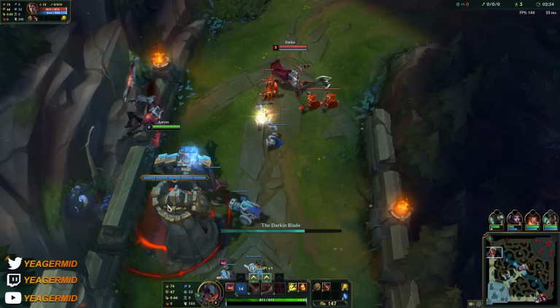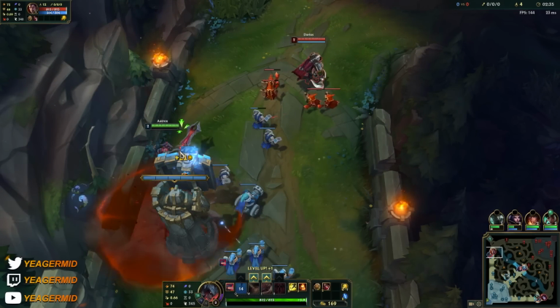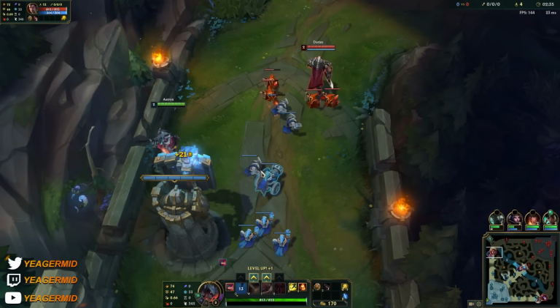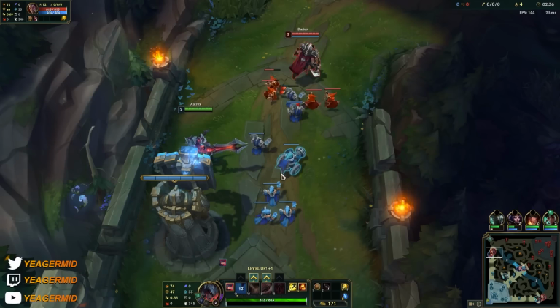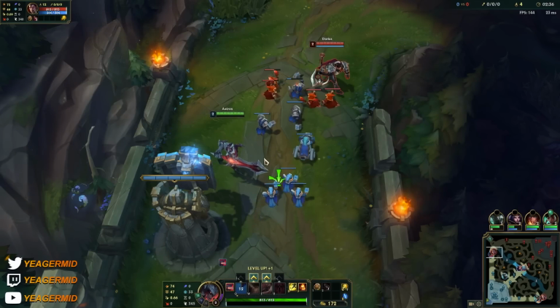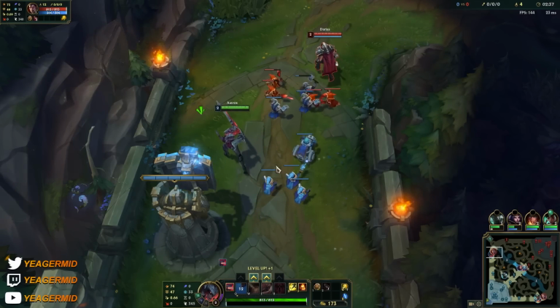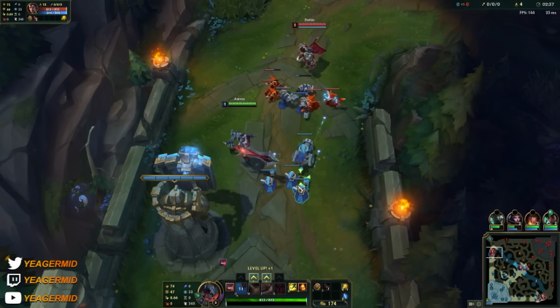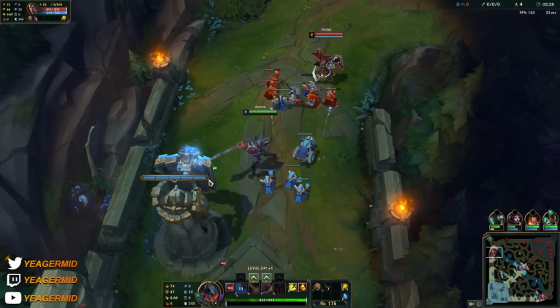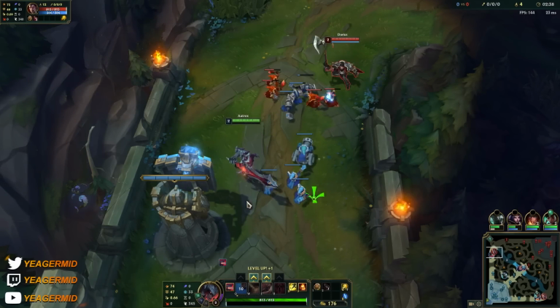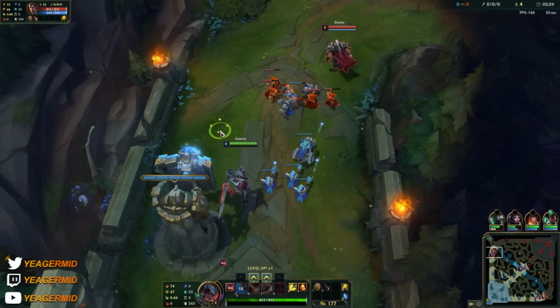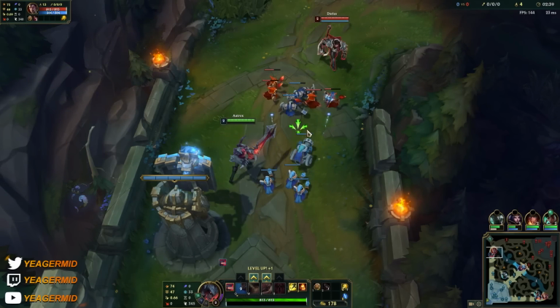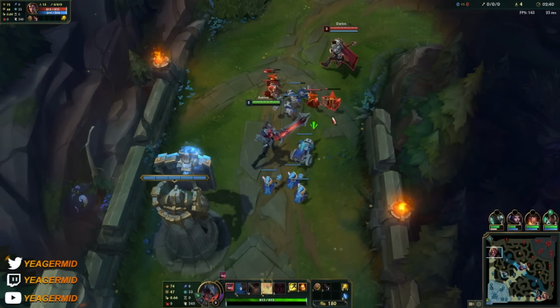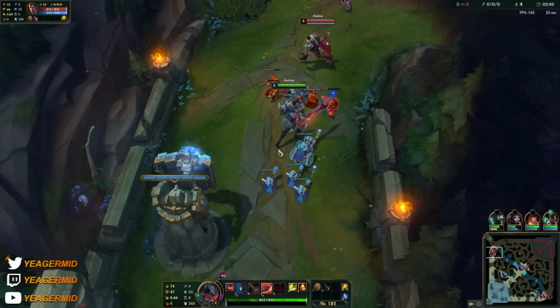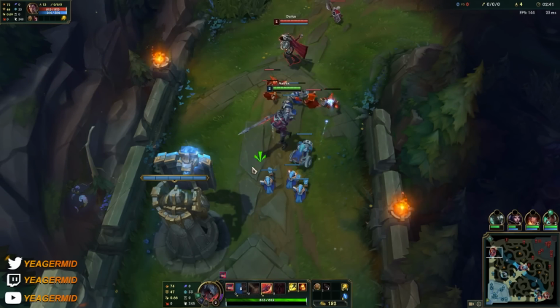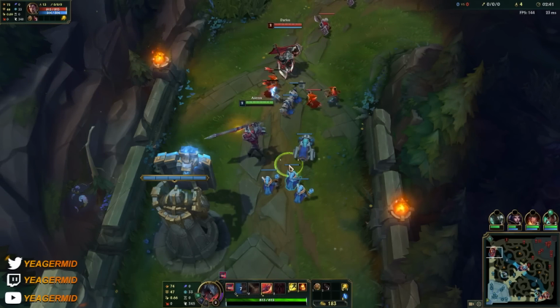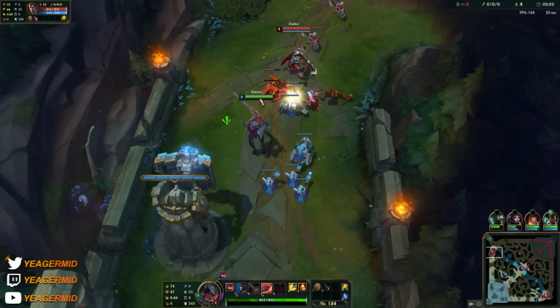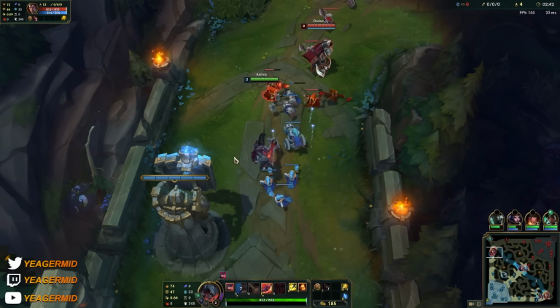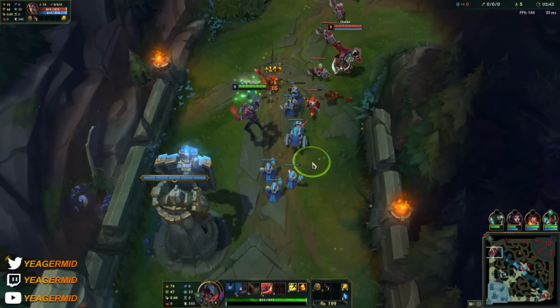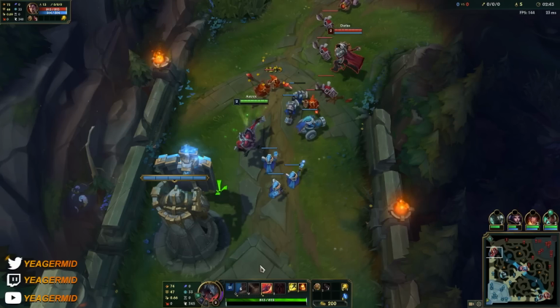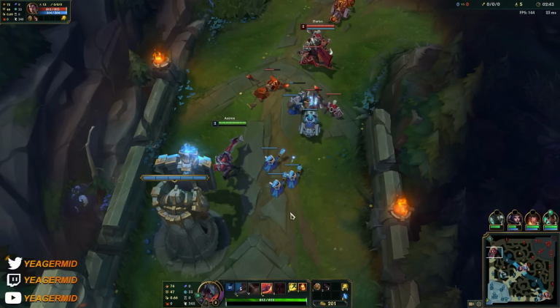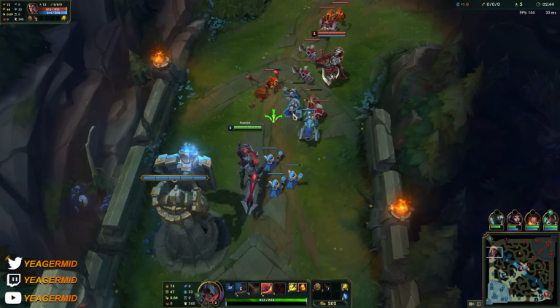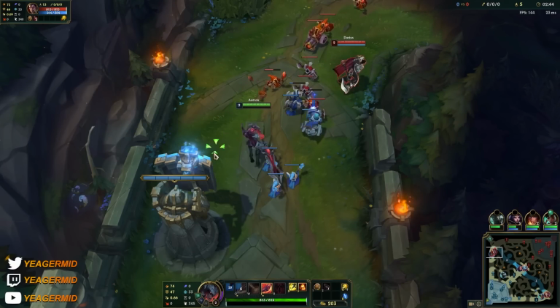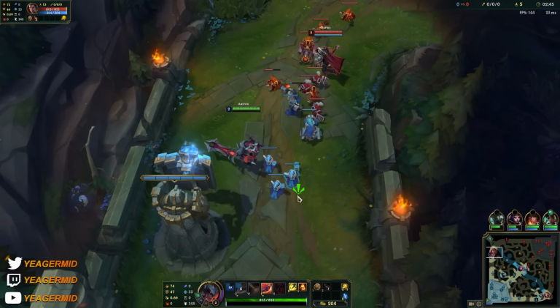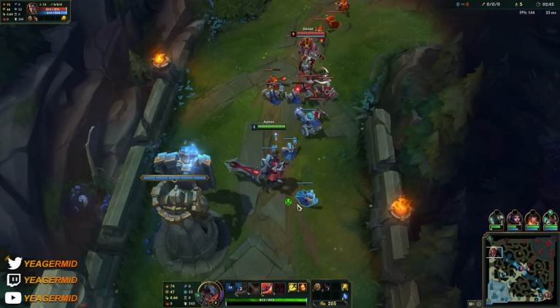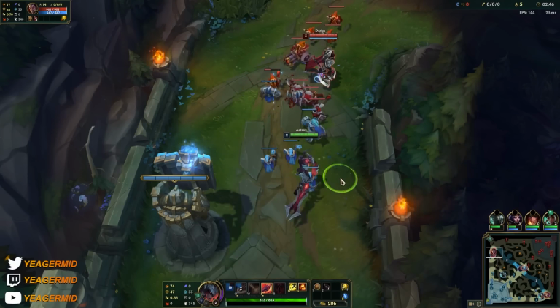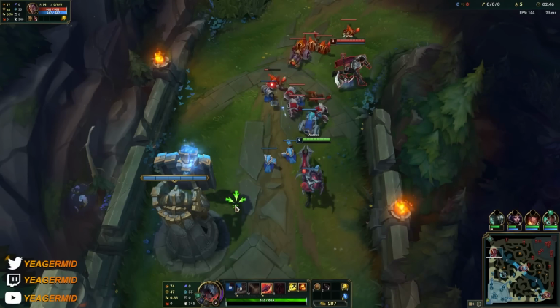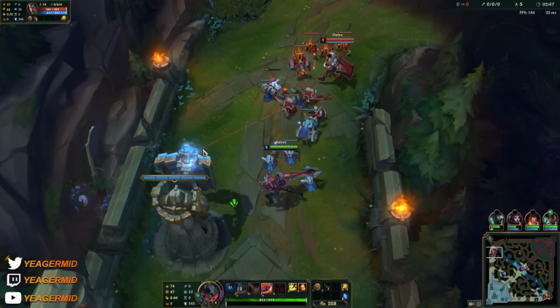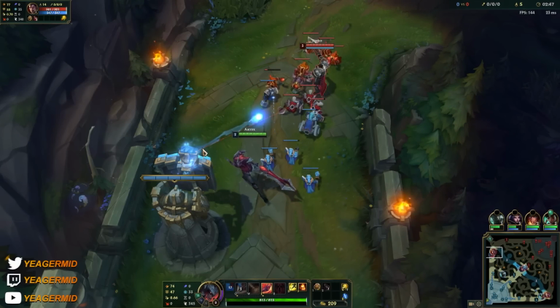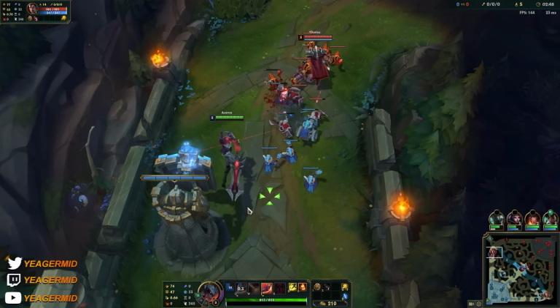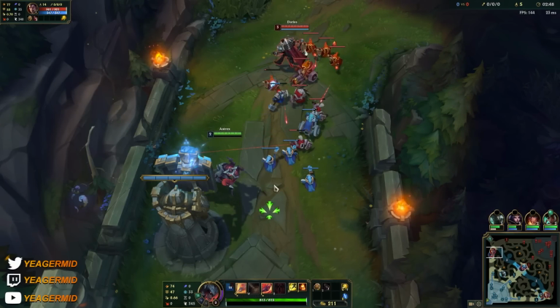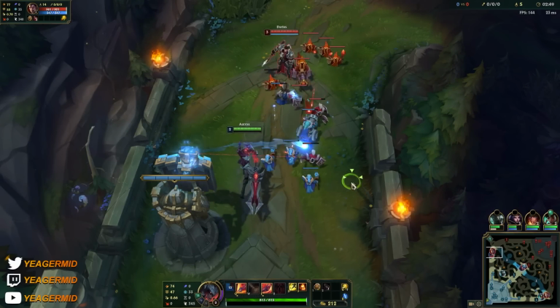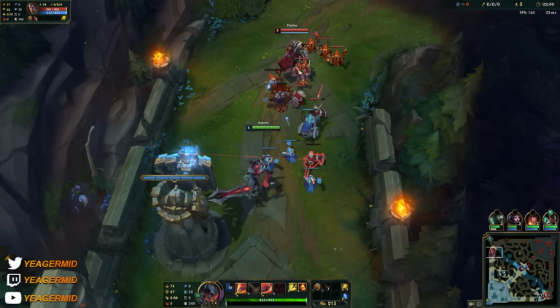This is the last cast of the Q — you can see he's hitting in a circle. We're just going to stay back here. Now that we have the E, it works as an auto attack reset and it's a dash.